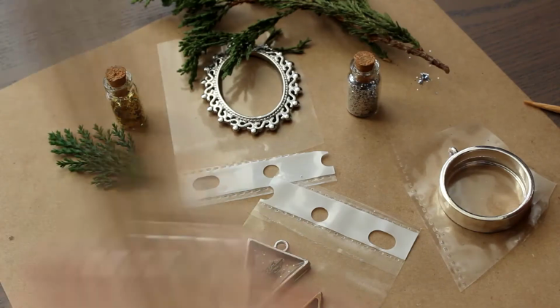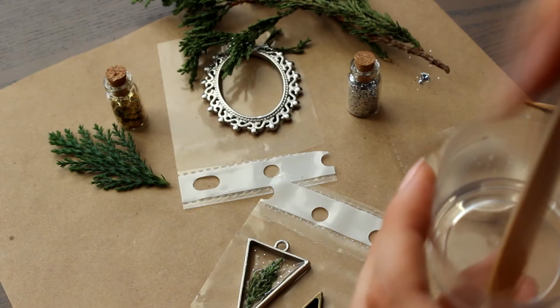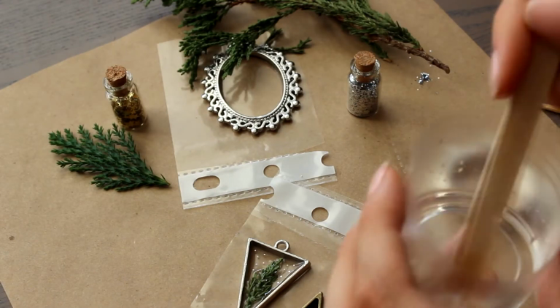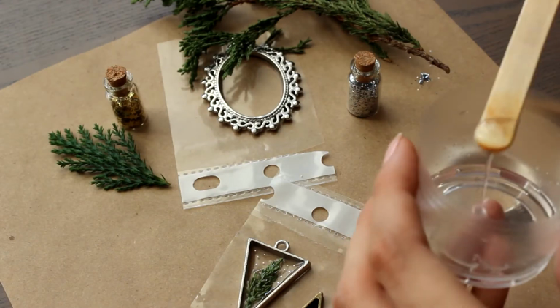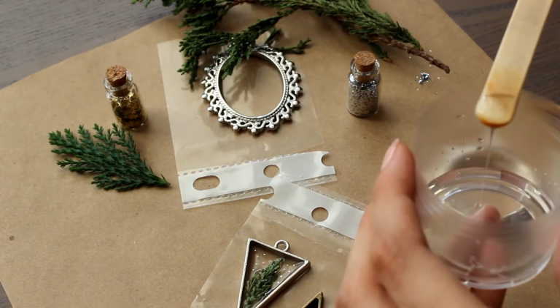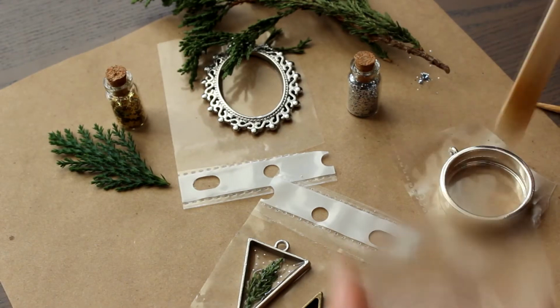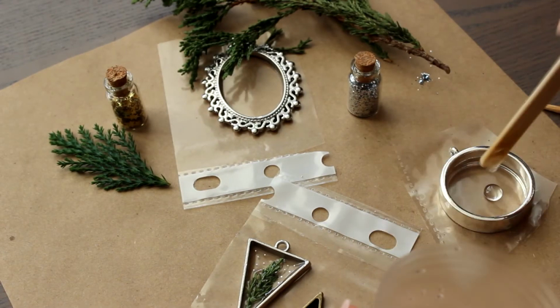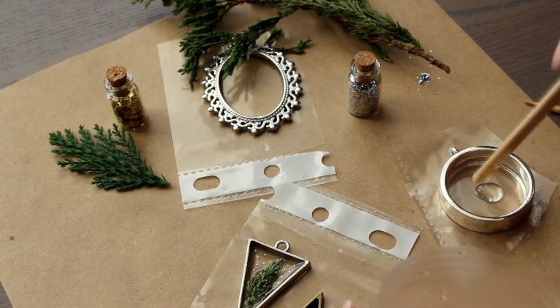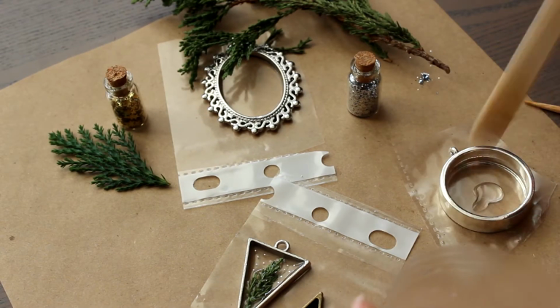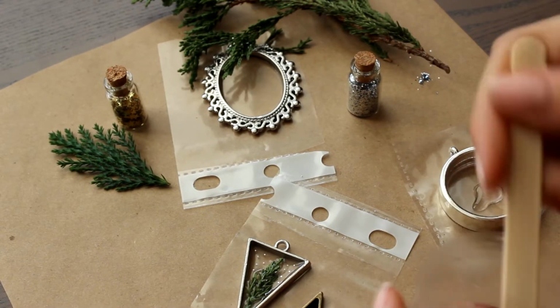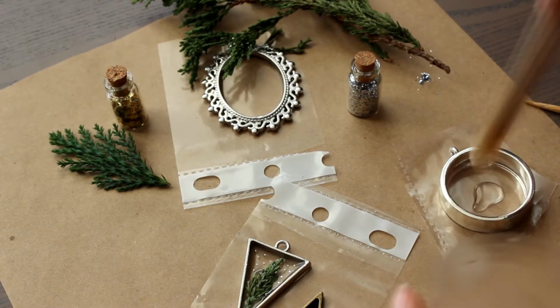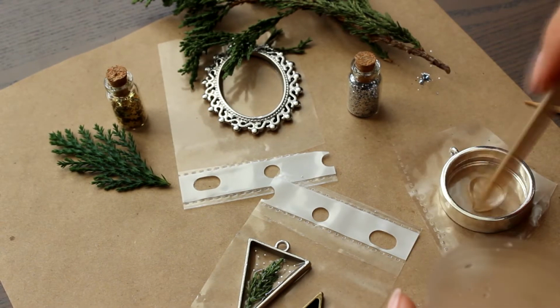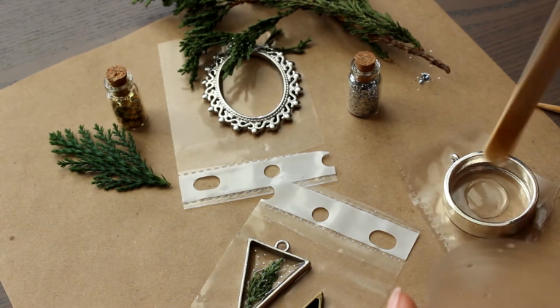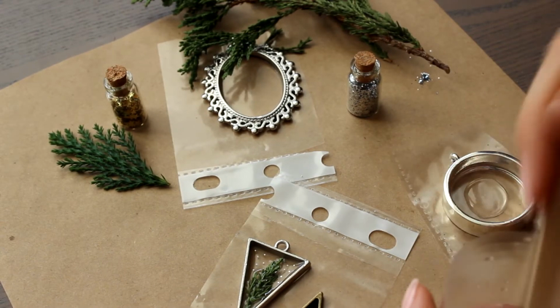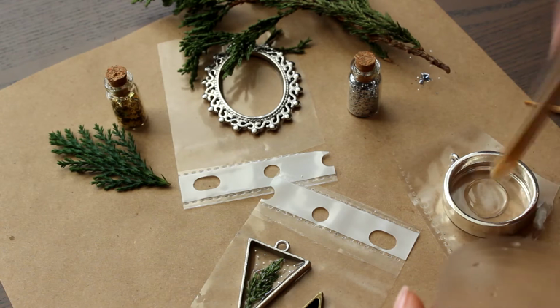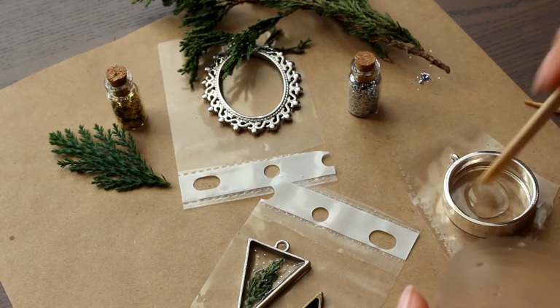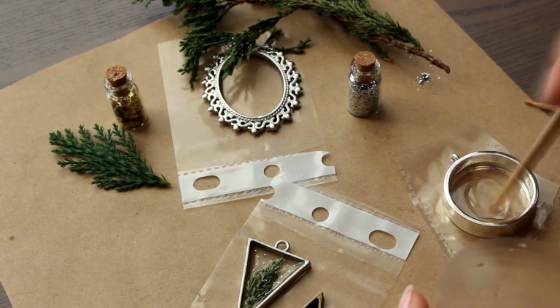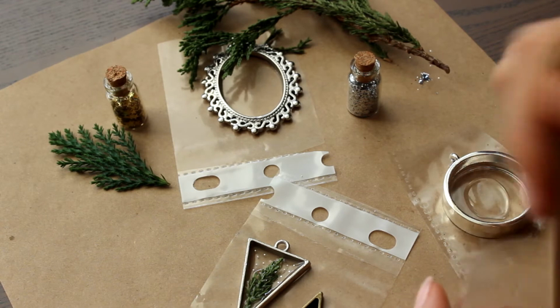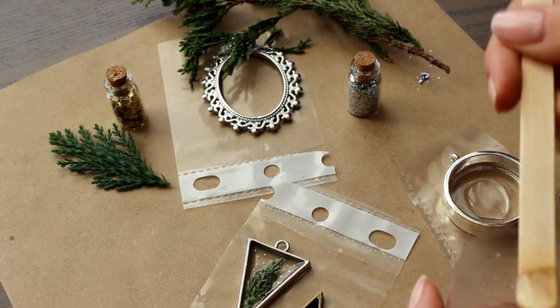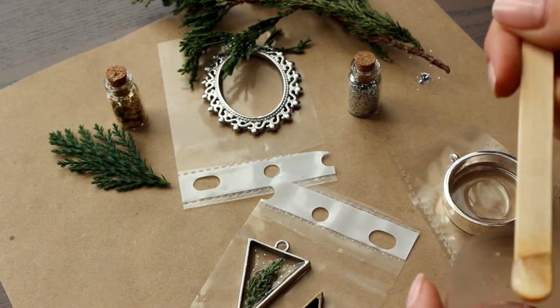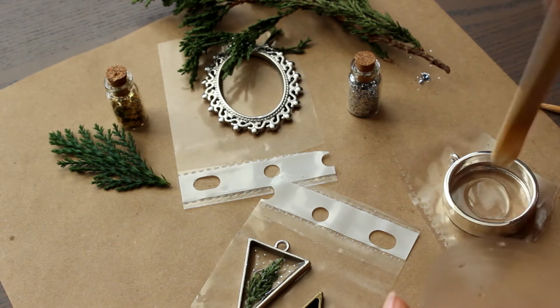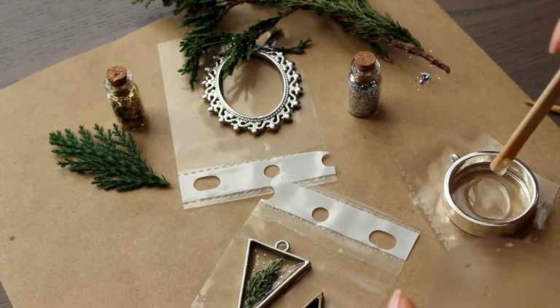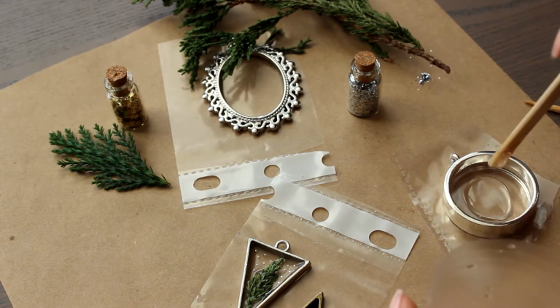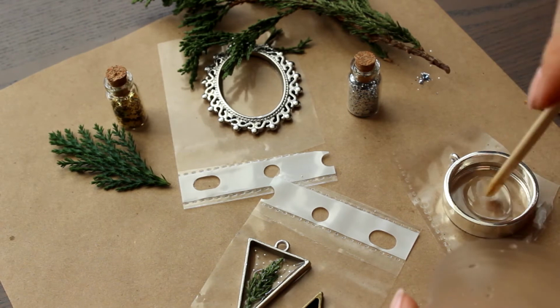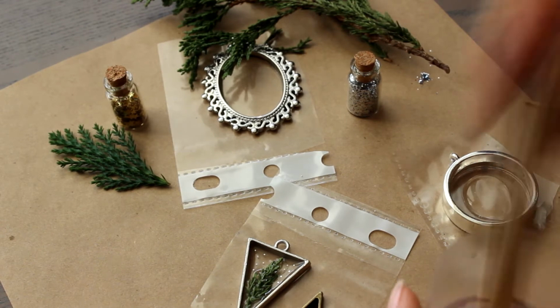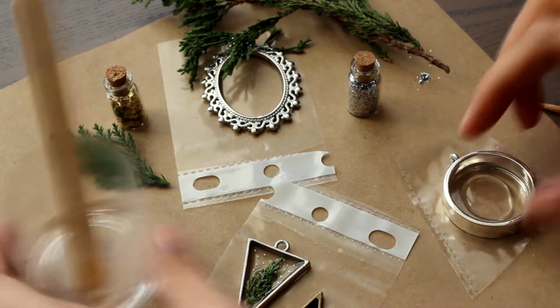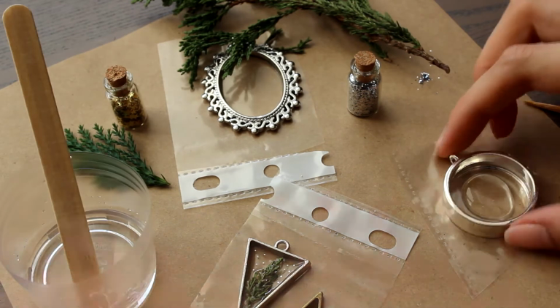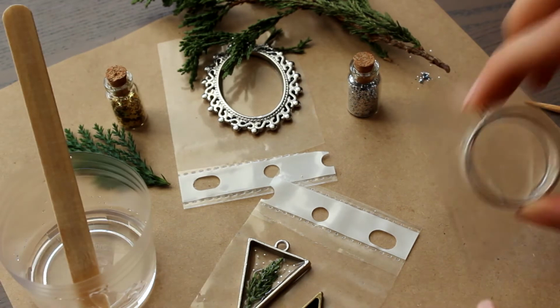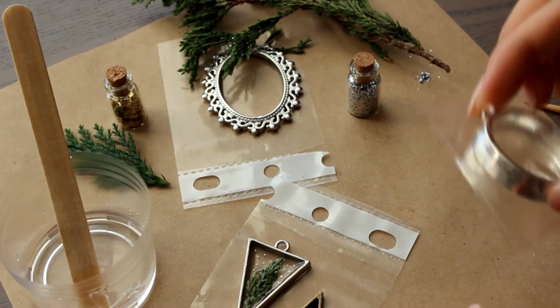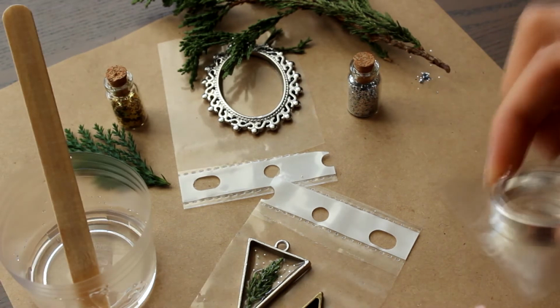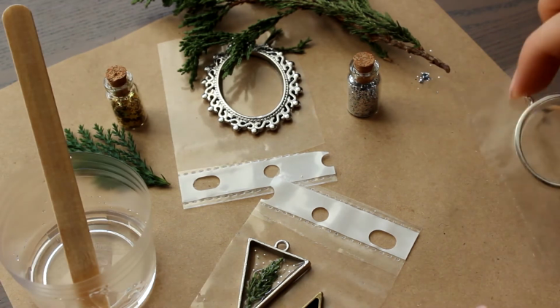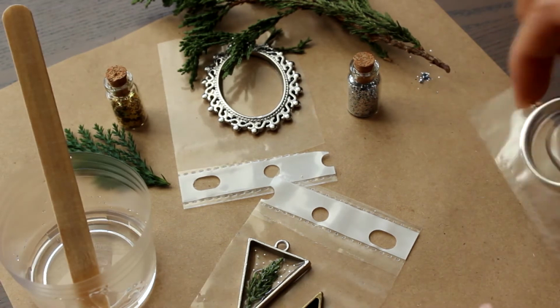The second form is very deep, so it's possible to make a whole bush in it by gradually putting the twigs on a small amount of resin.